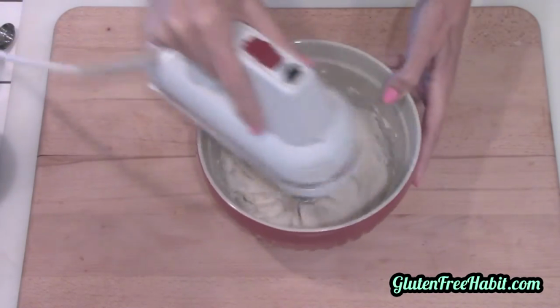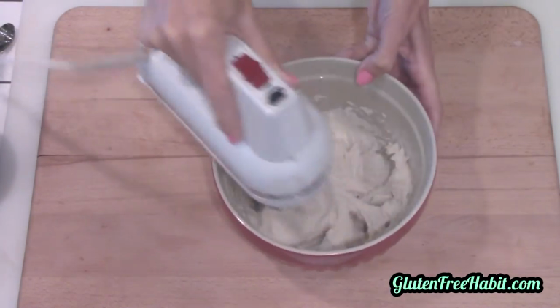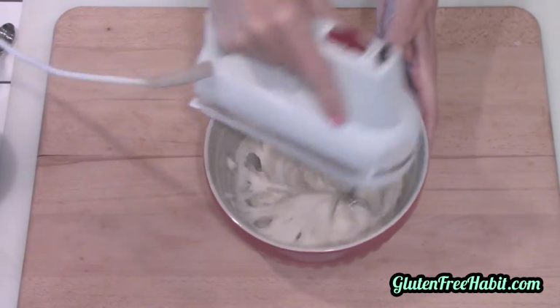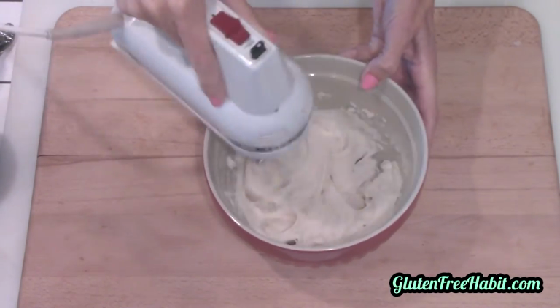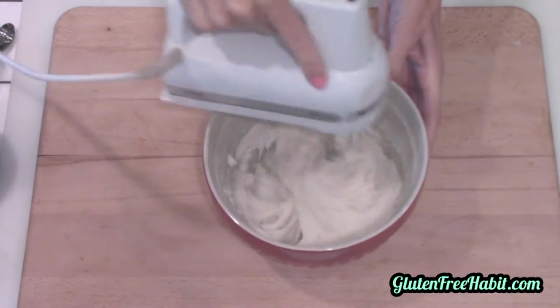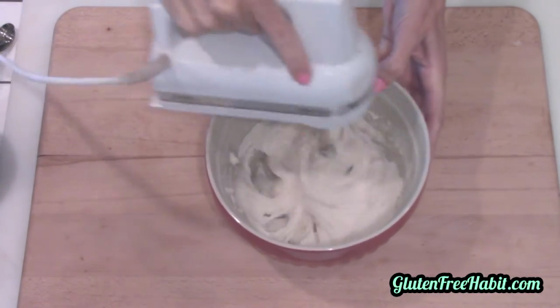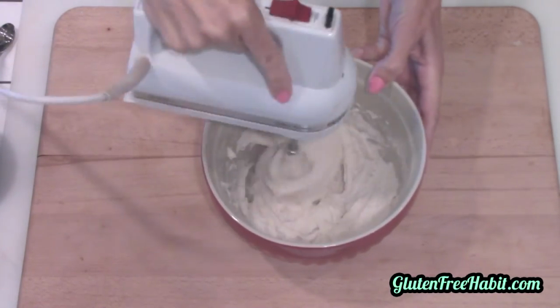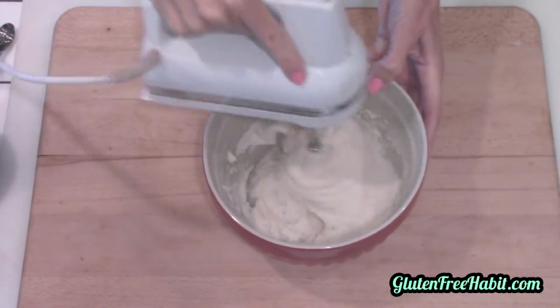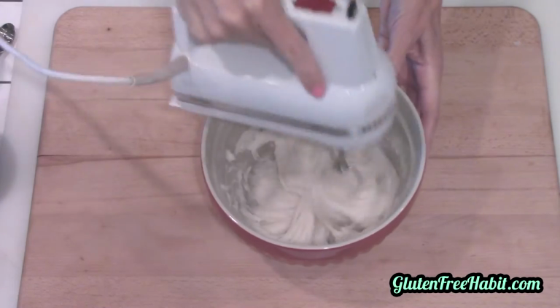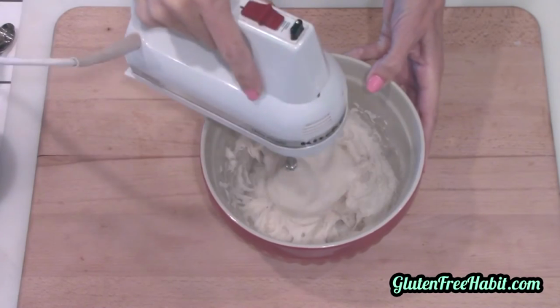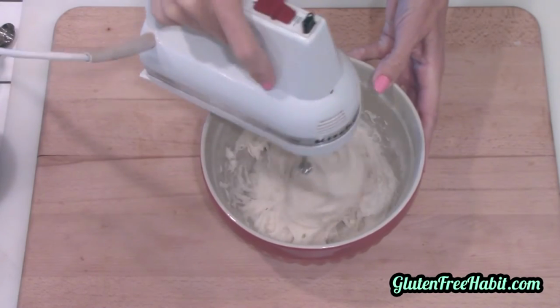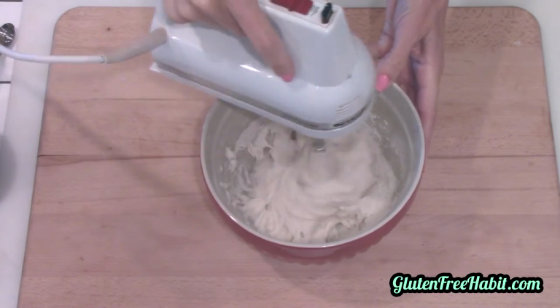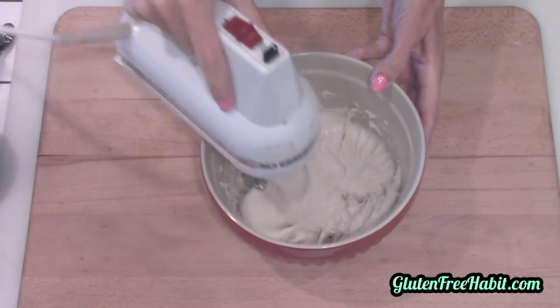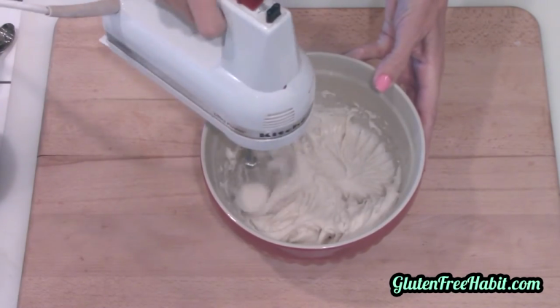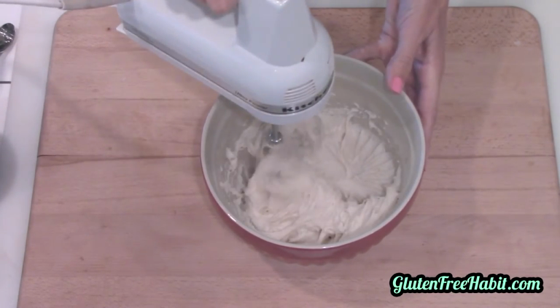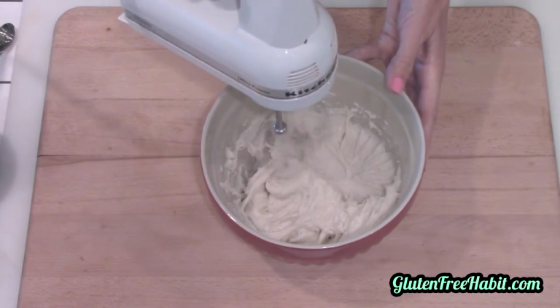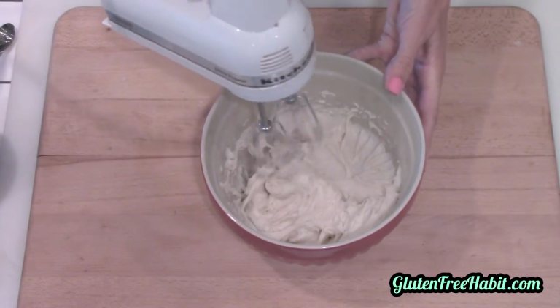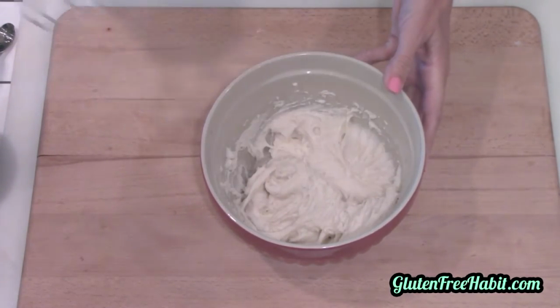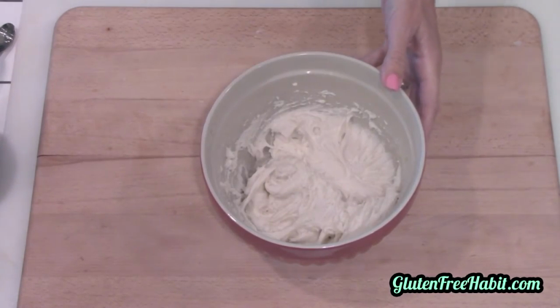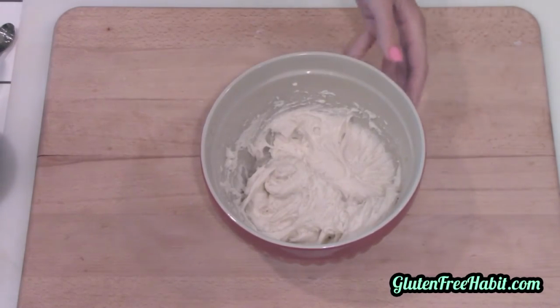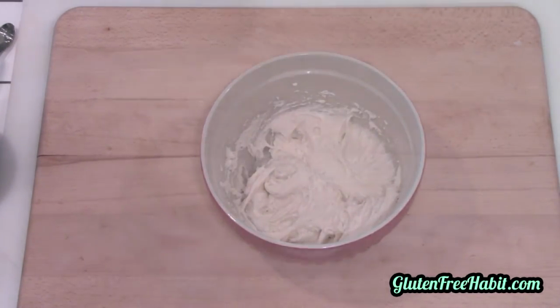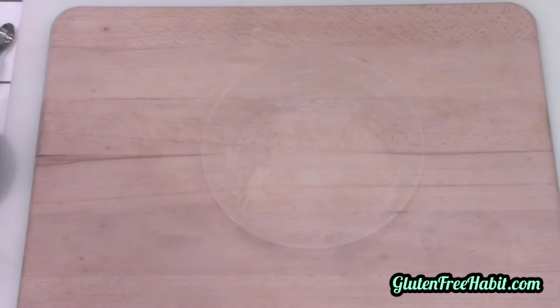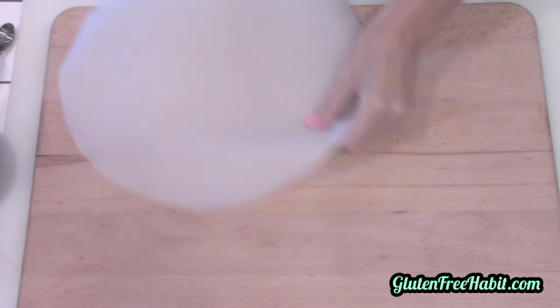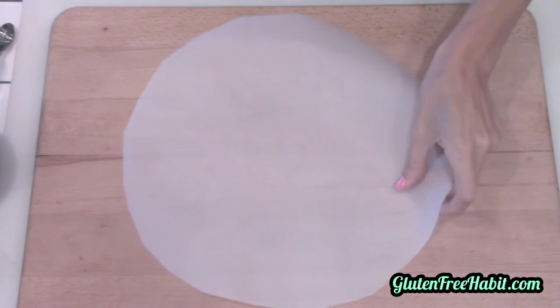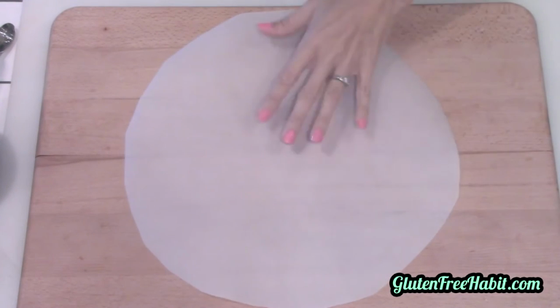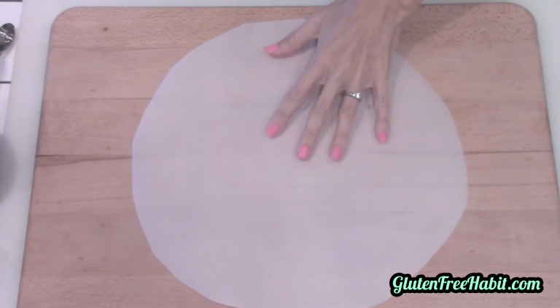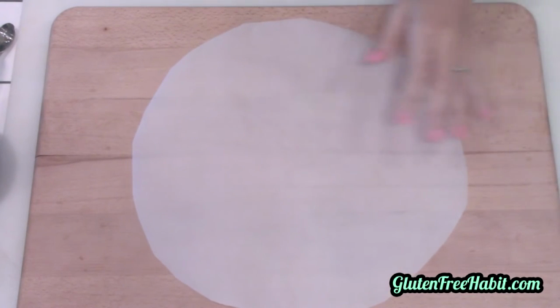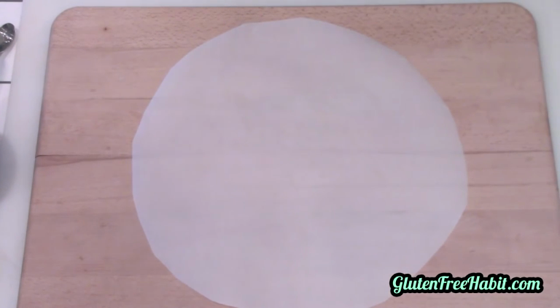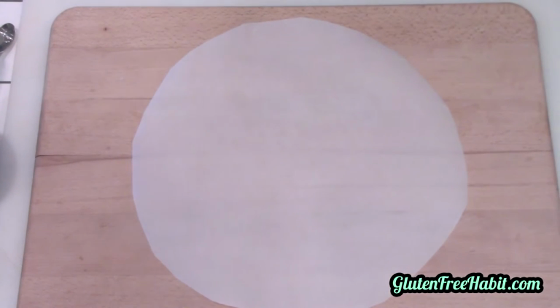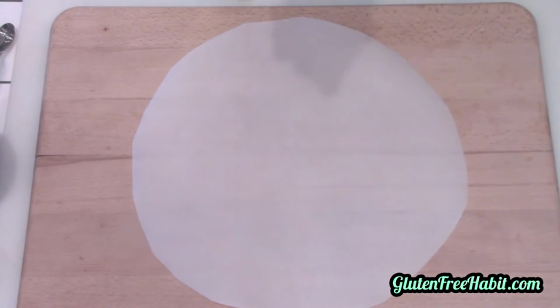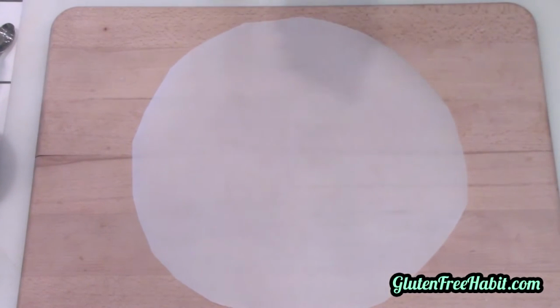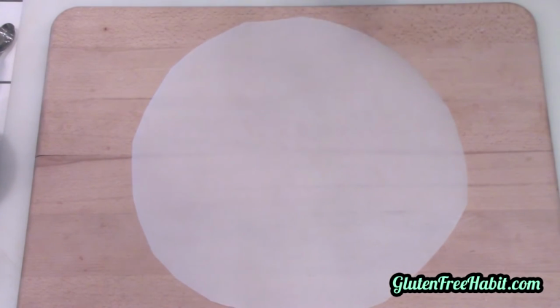Since there's no gluten in our dough, we need to find a way to replace that chewy quality that gluten gives. The xanthan gum and the gelatin will take care of that perfectly. Now lay down your pre-cut parchment paper and spray it with some gluten-free cooking spray.